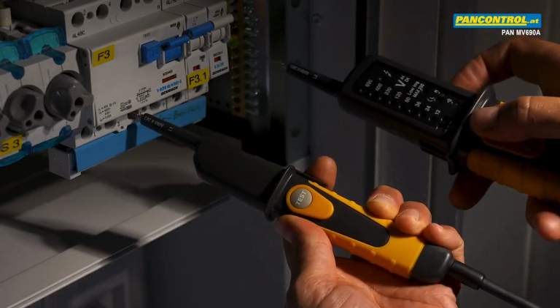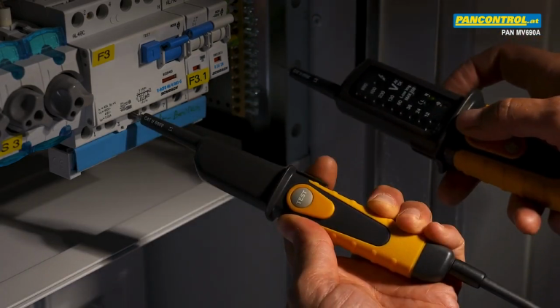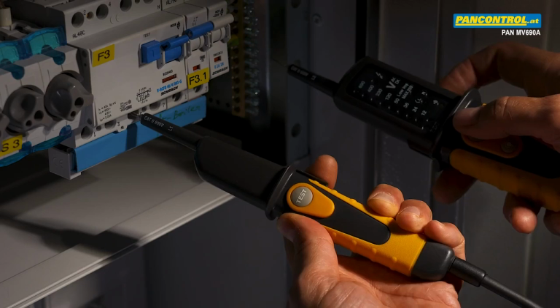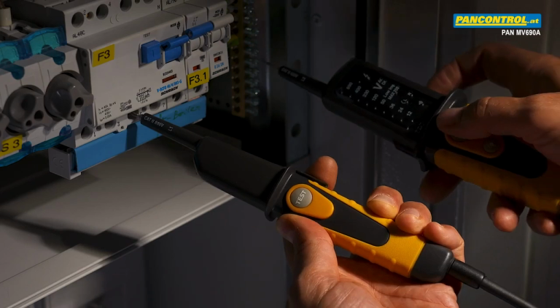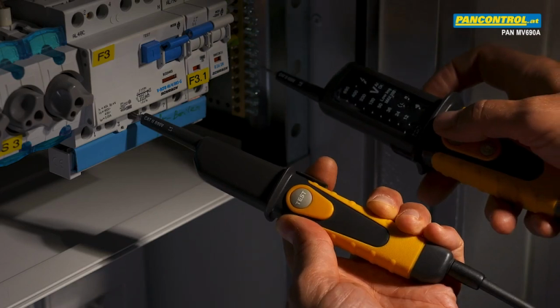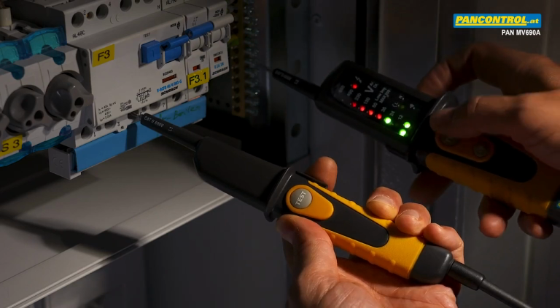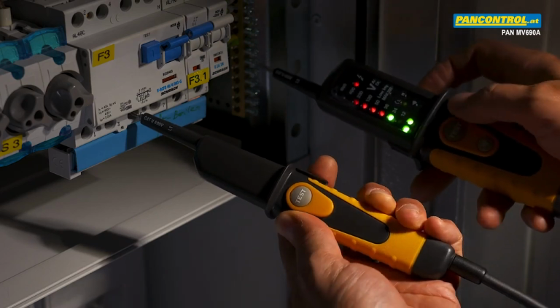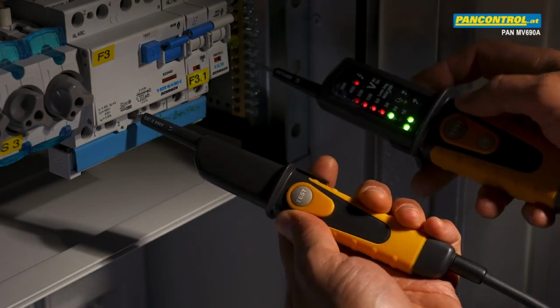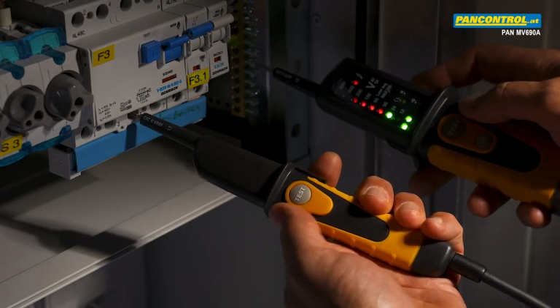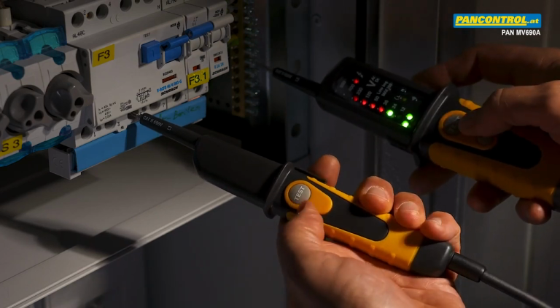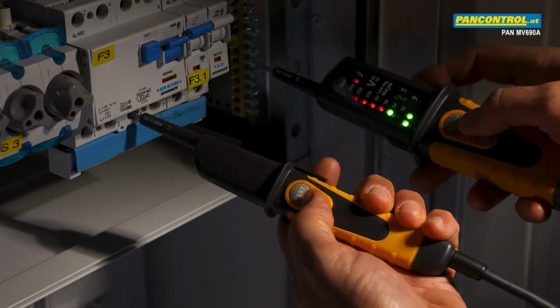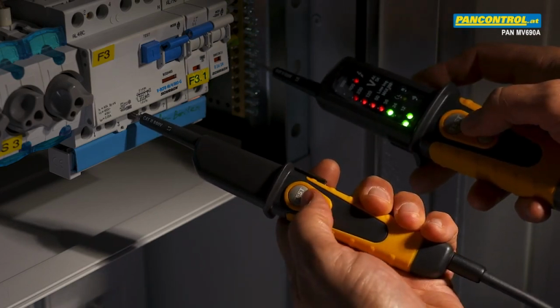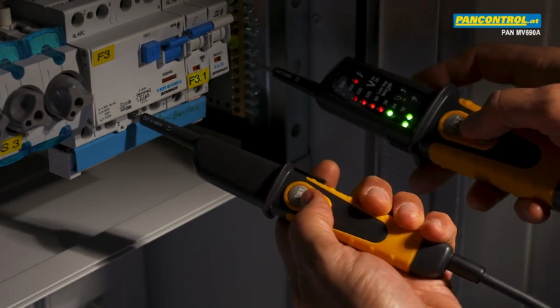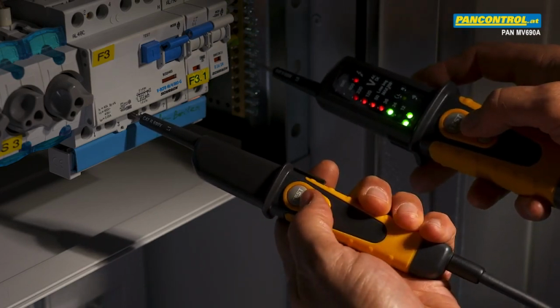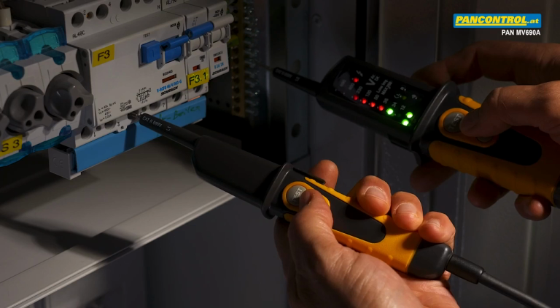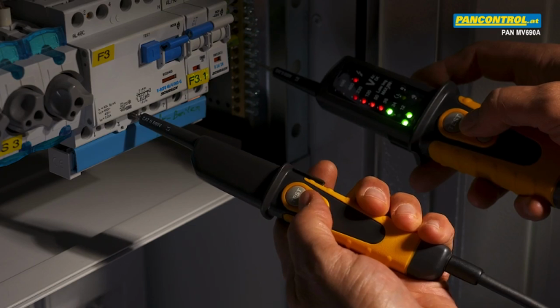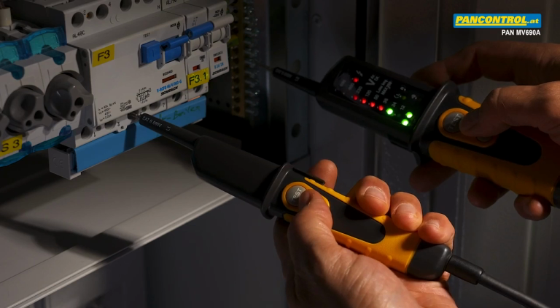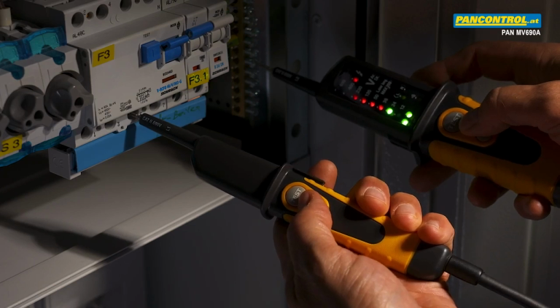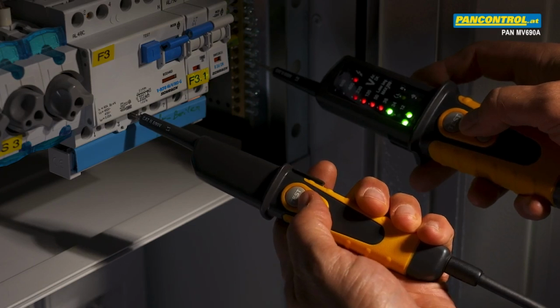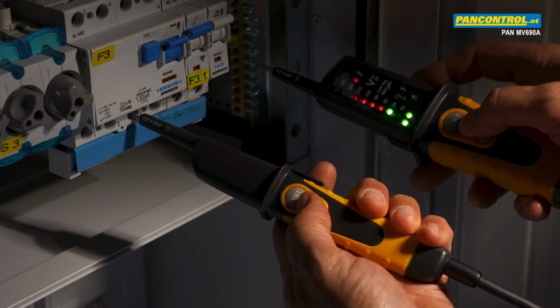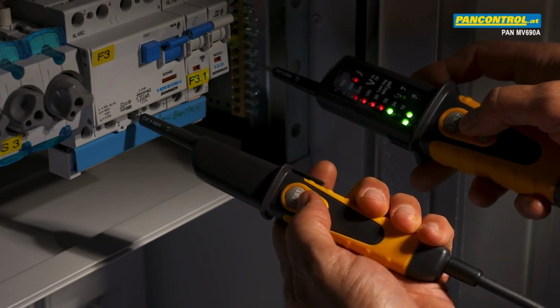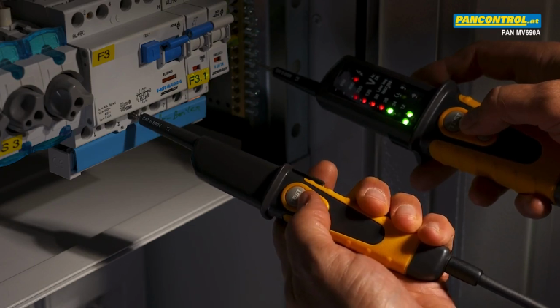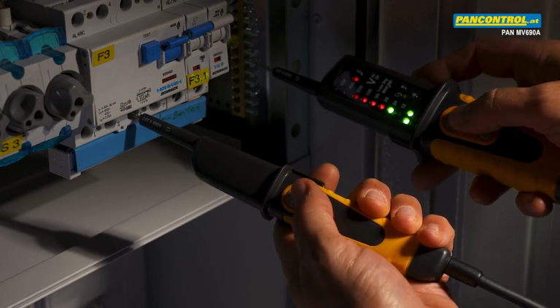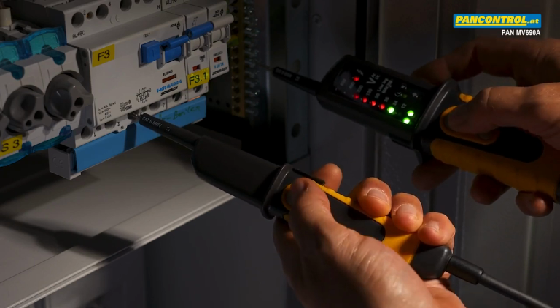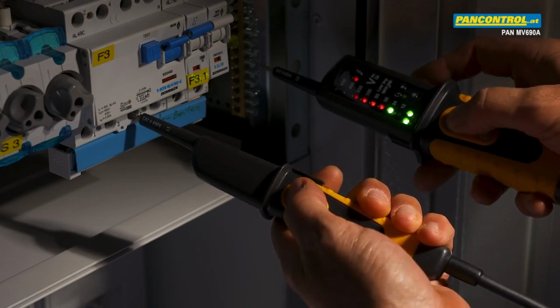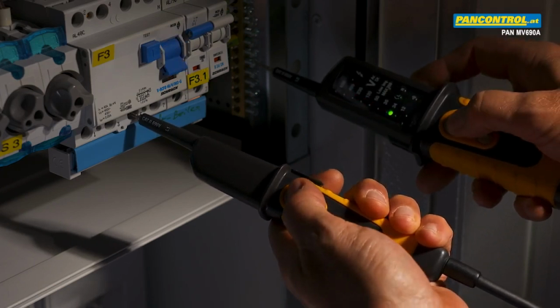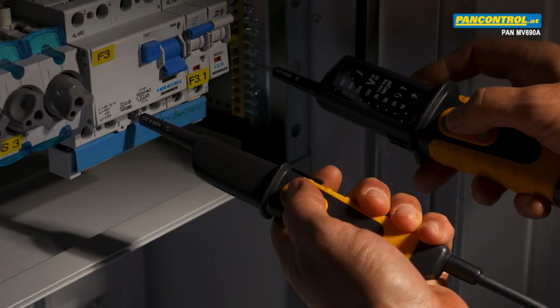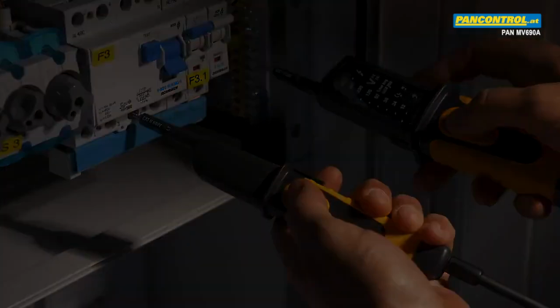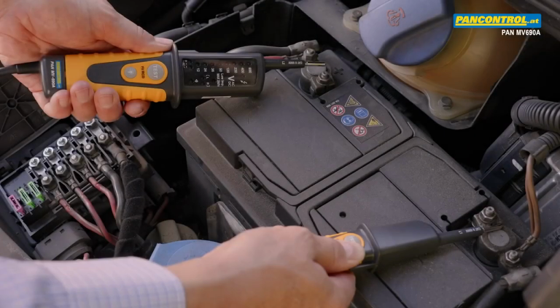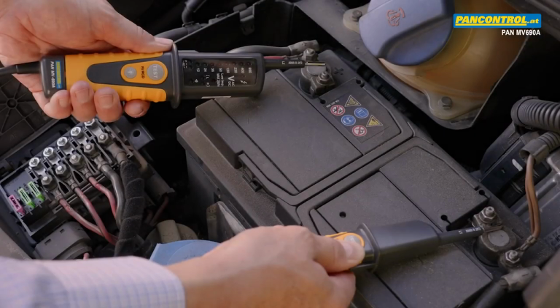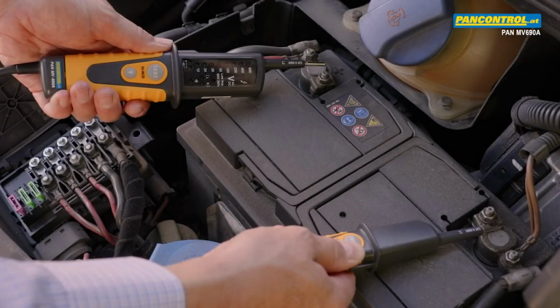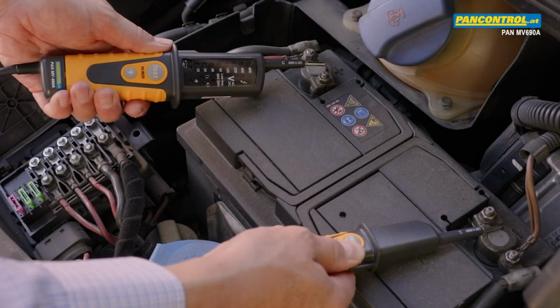During voltage test between the phase and the ground, the testing current can be increased to 30 milliamps by pressing both push buttons, such that the RCT switch can be tested.